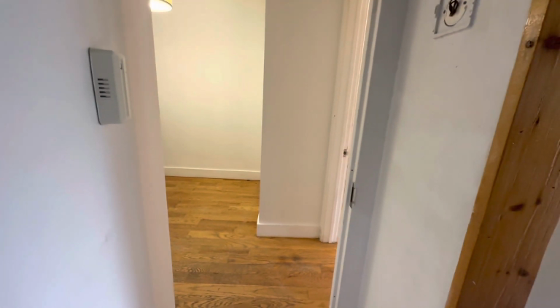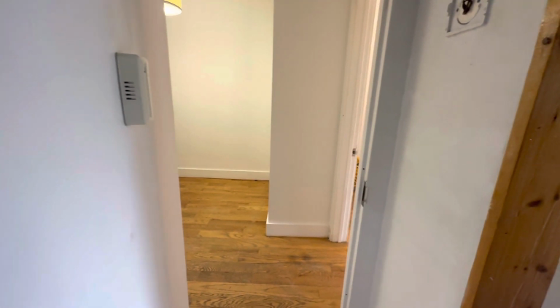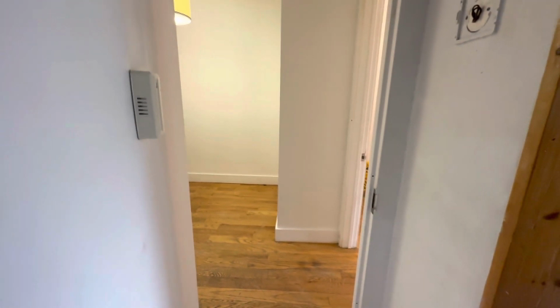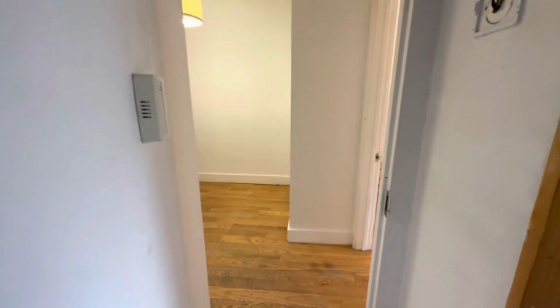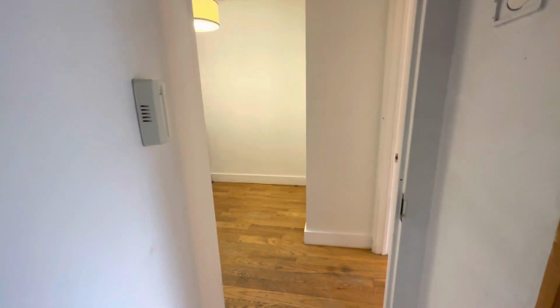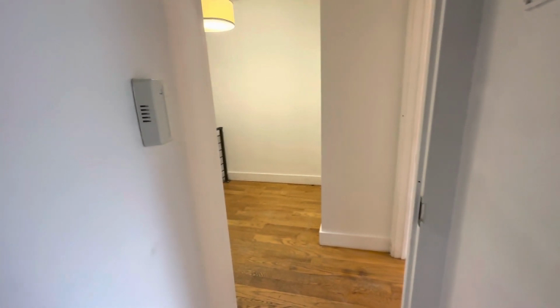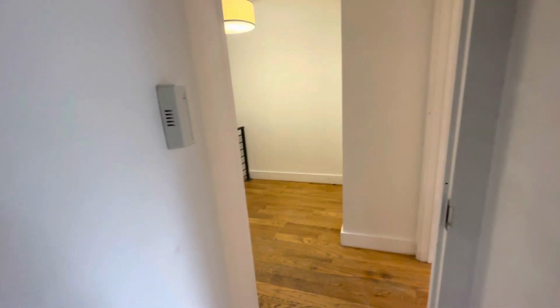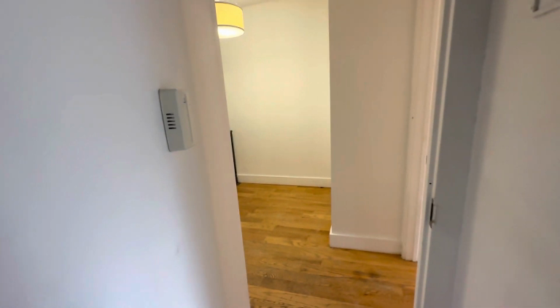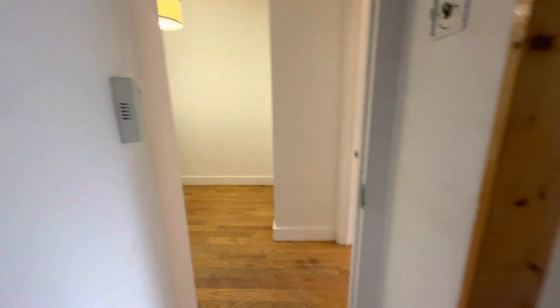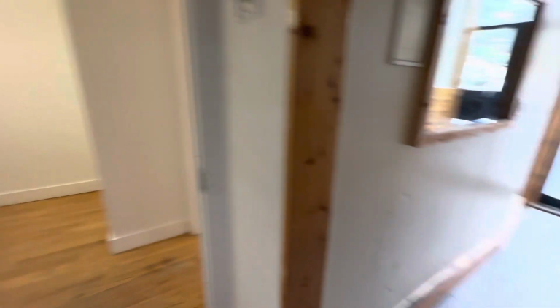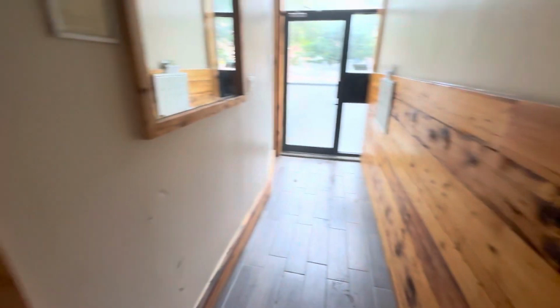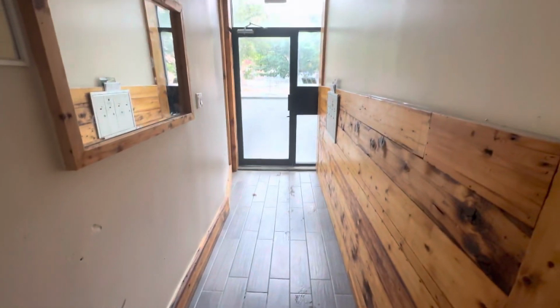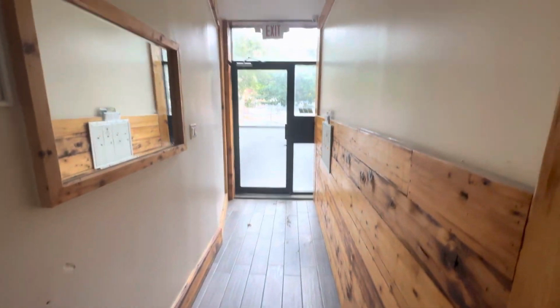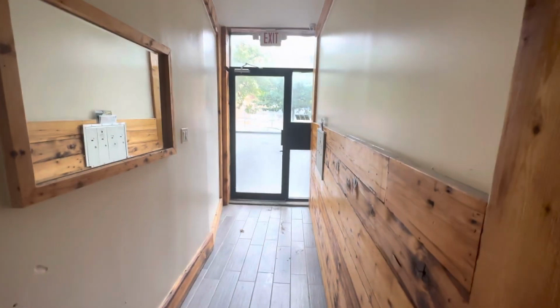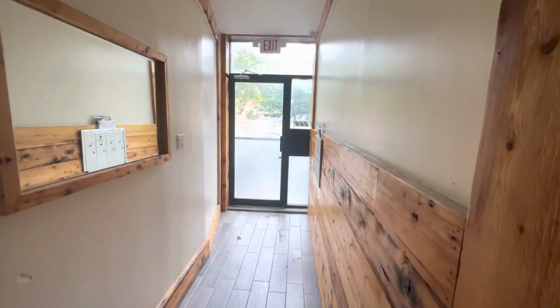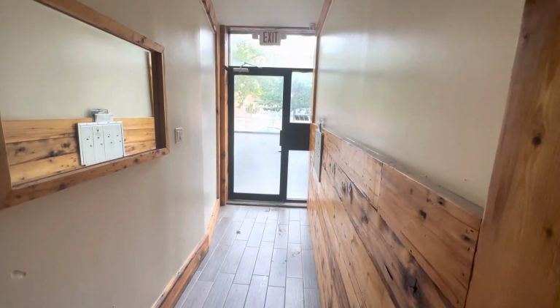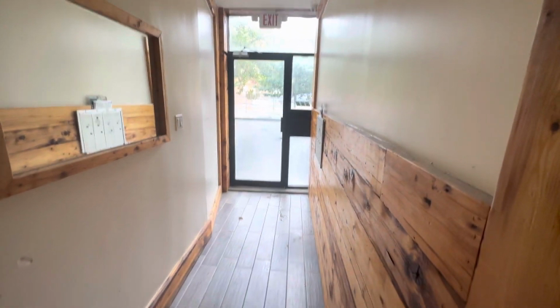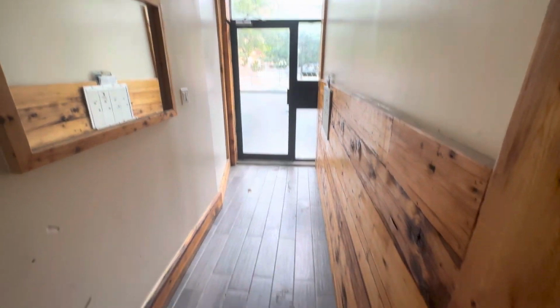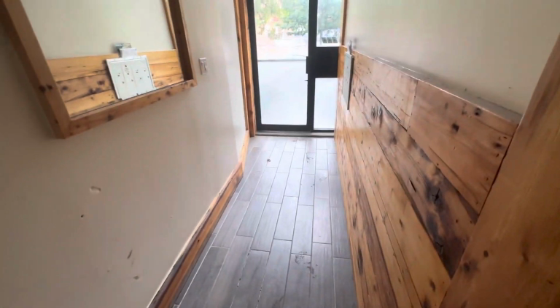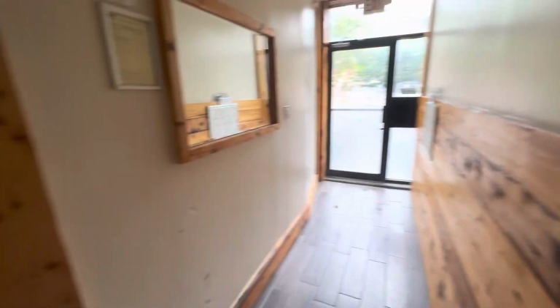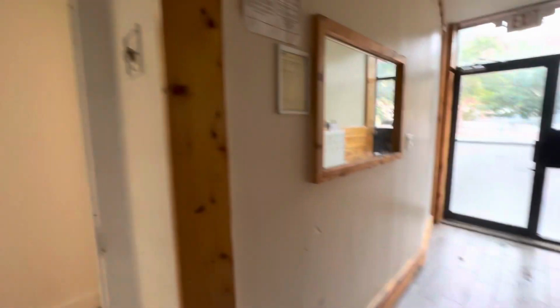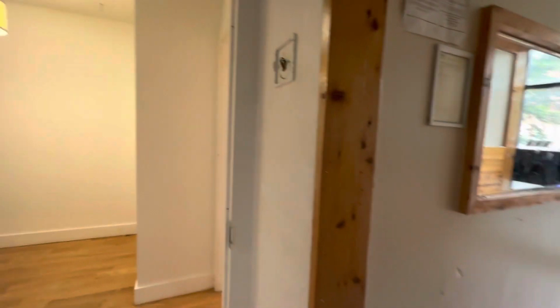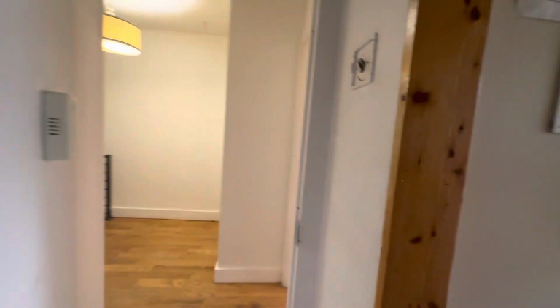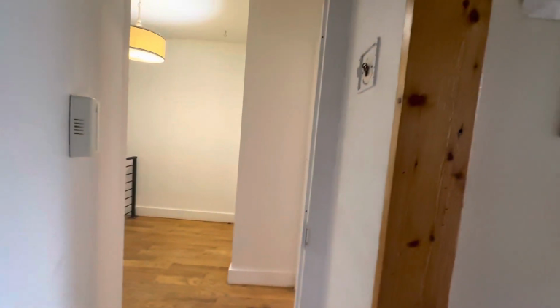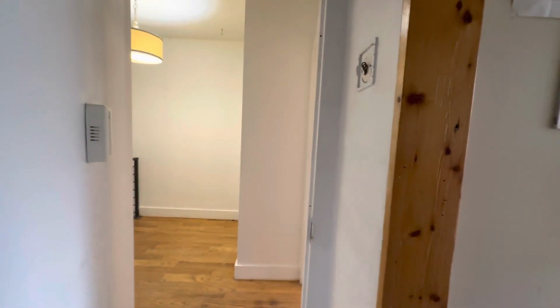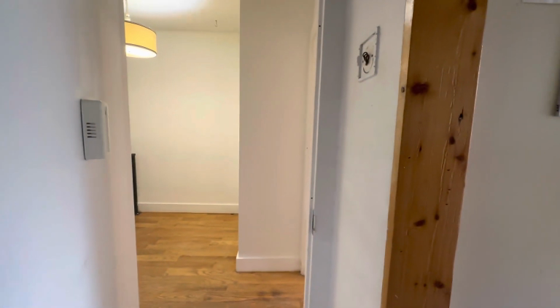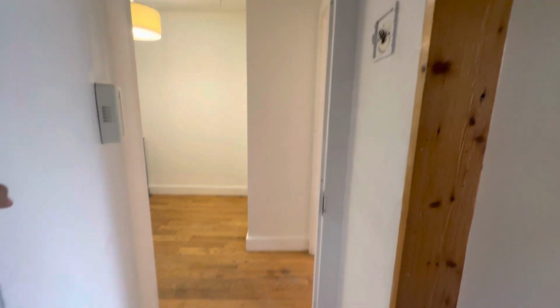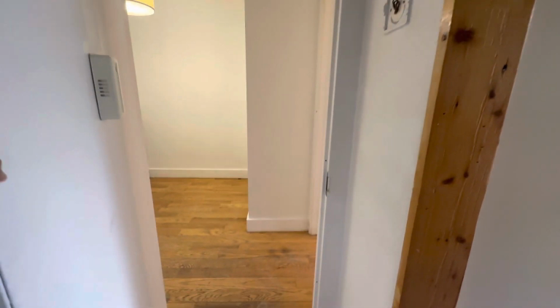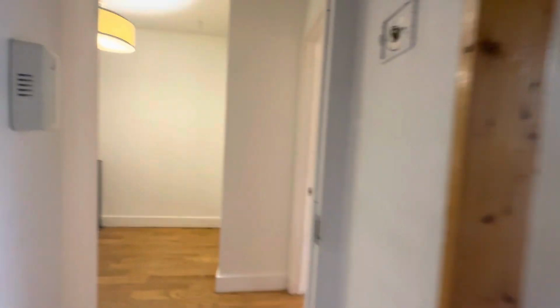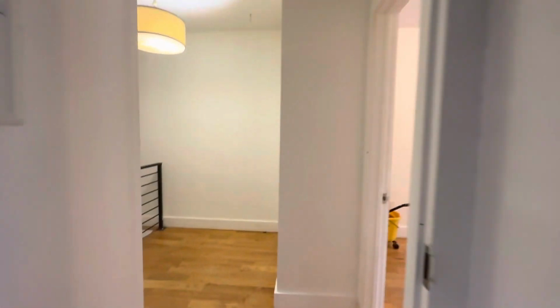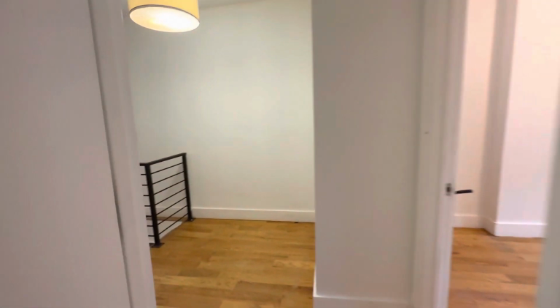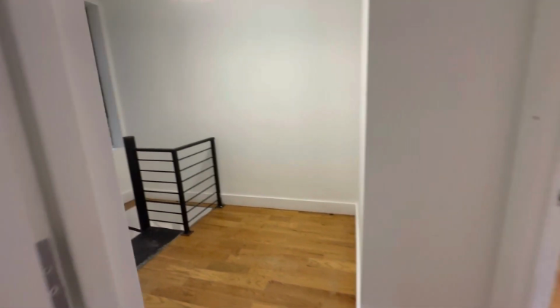This is 361 Sumter Street, Apartment 1F. This is the building entrance. Coming through this hallway, the apartment's right here — it's the first door on the right. Let's take a look.